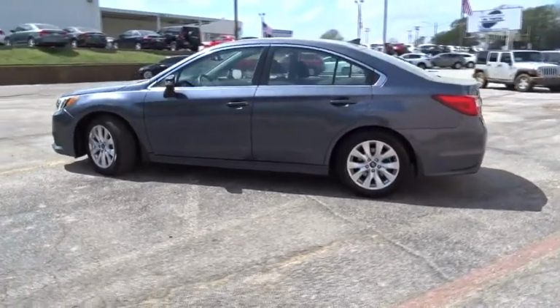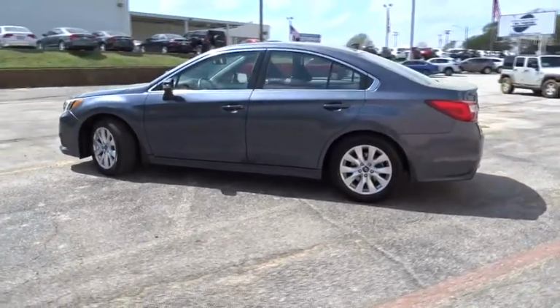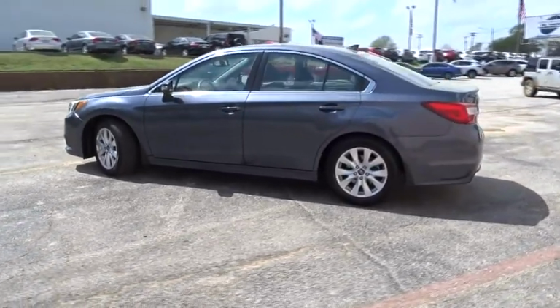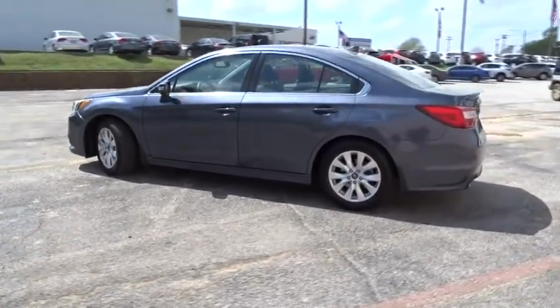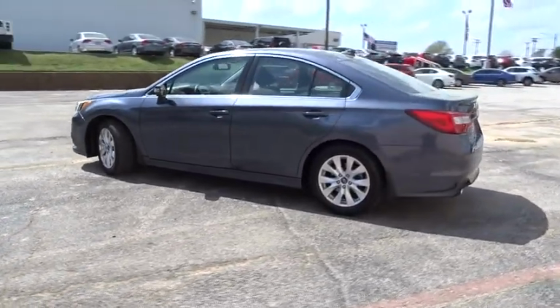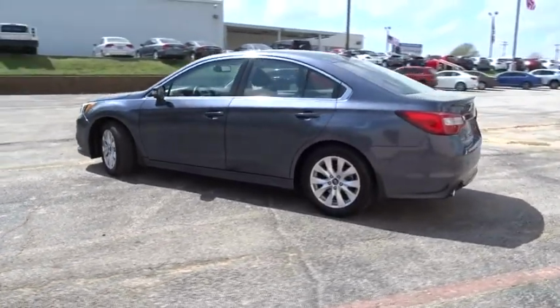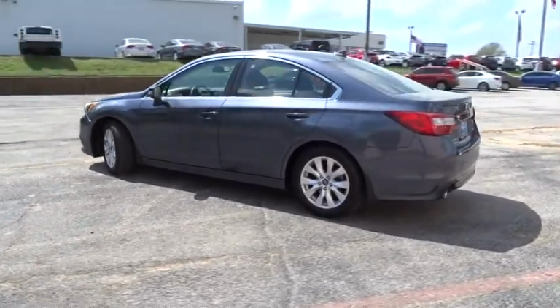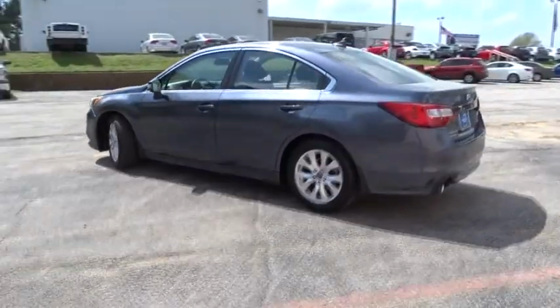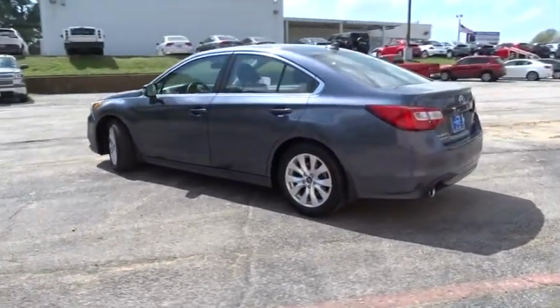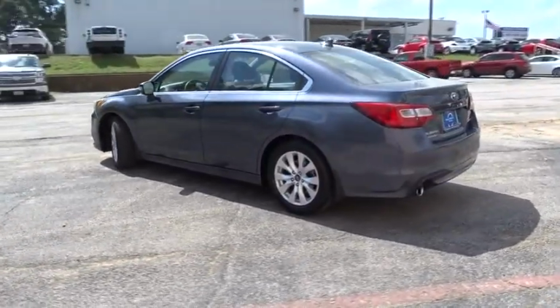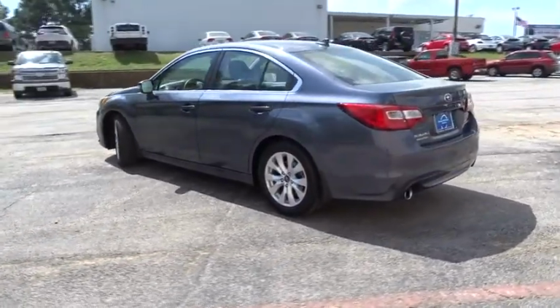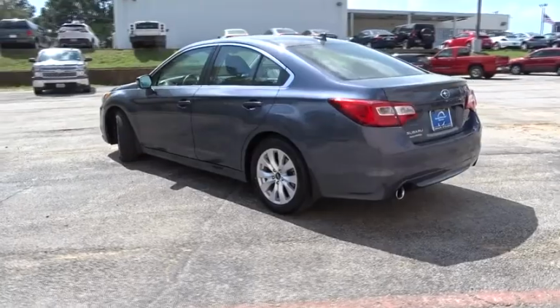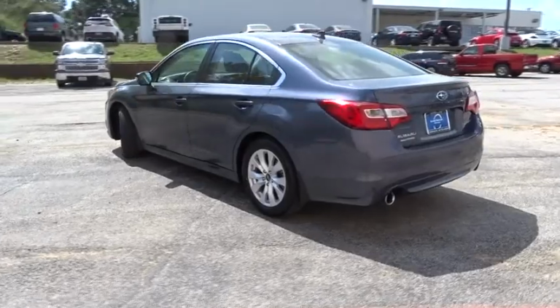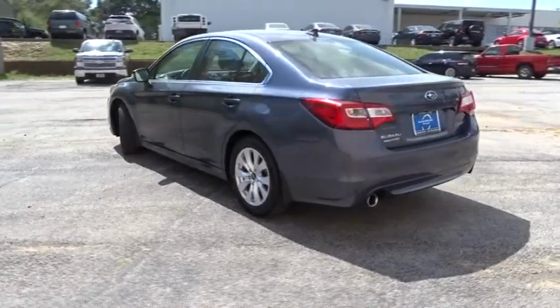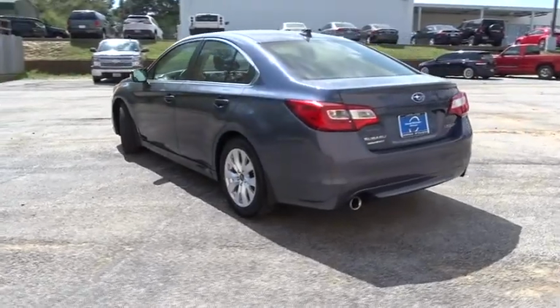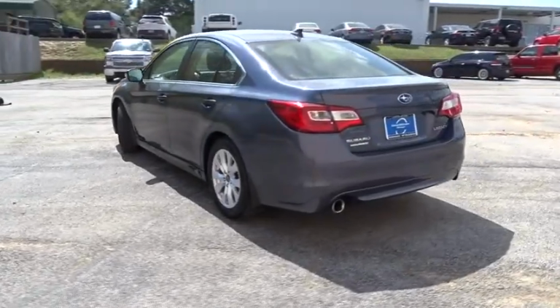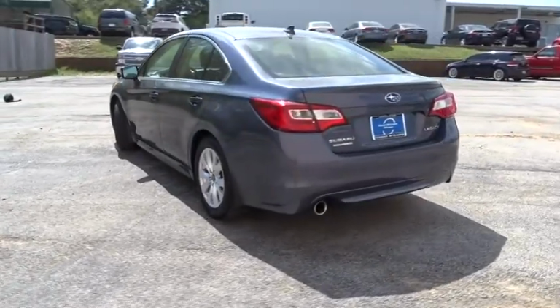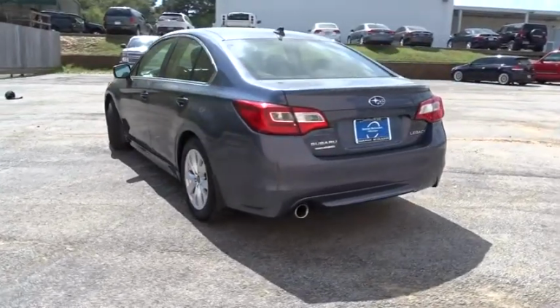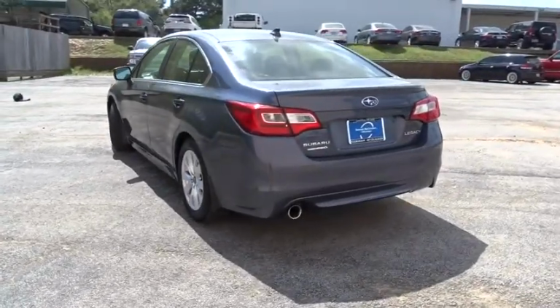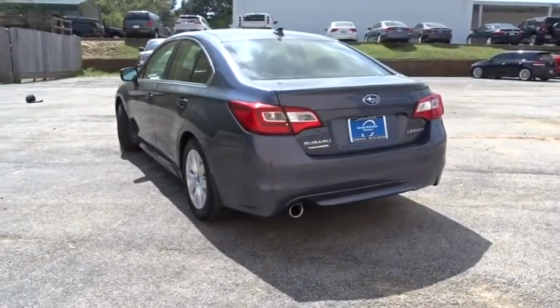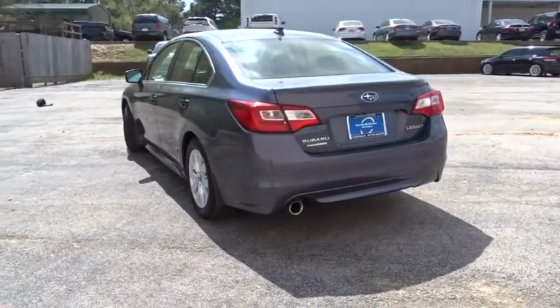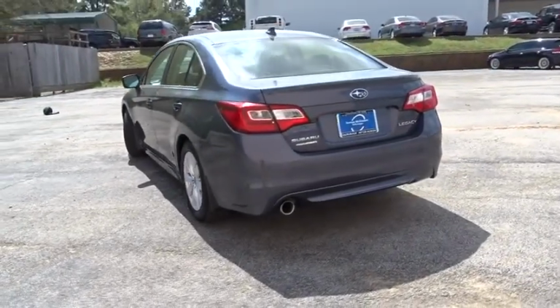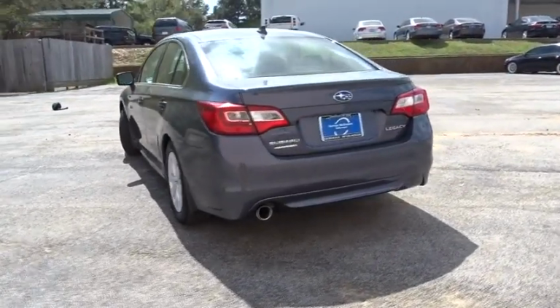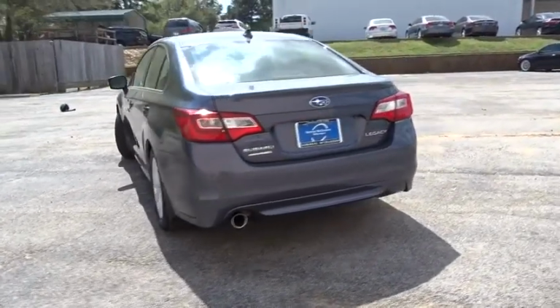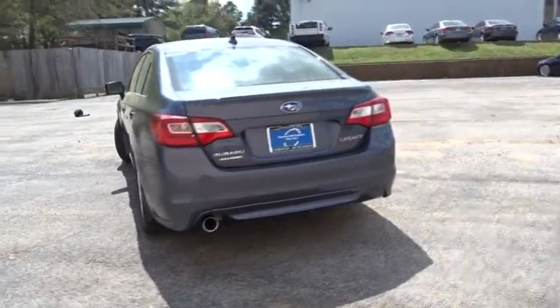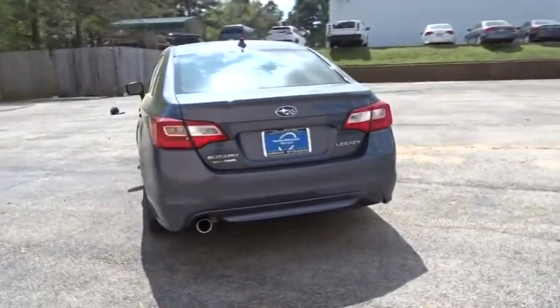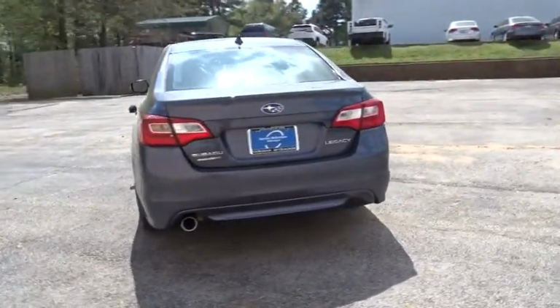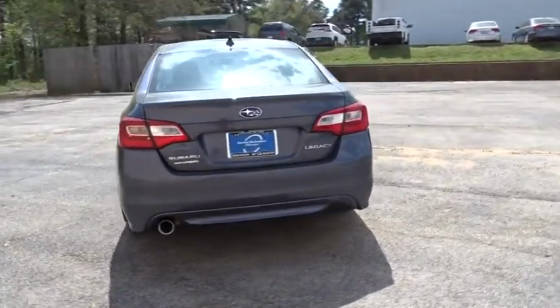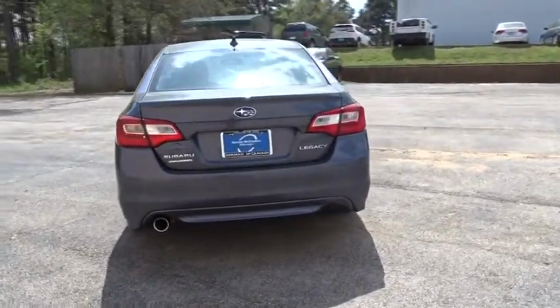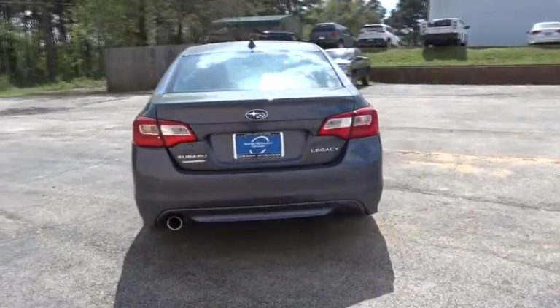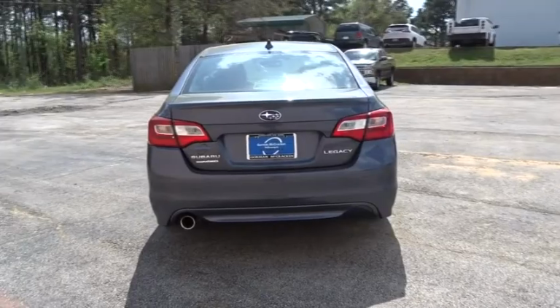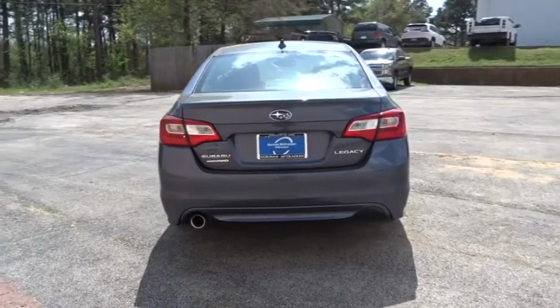All-wheel drive, stability control, traction control, anti-lock braking system, steering wheel audio controls, keyless entry, backup camera, Bluetooth.